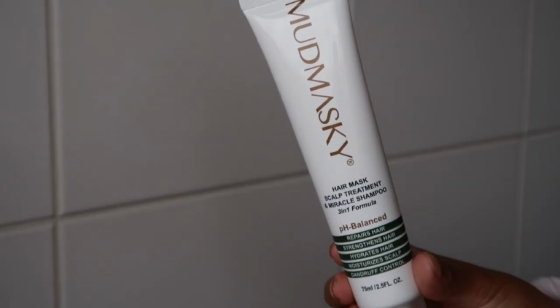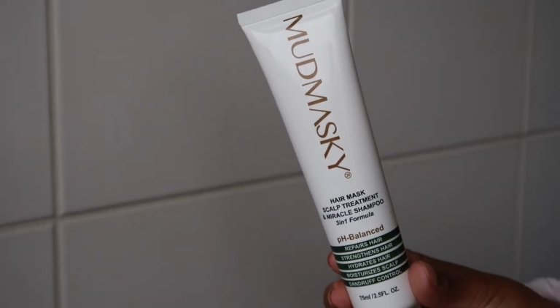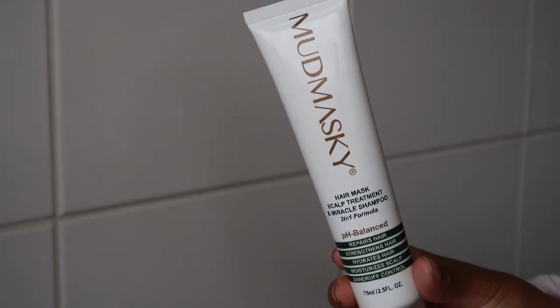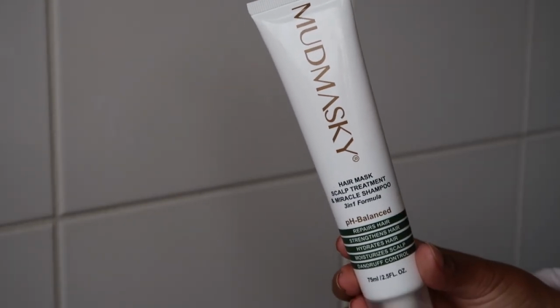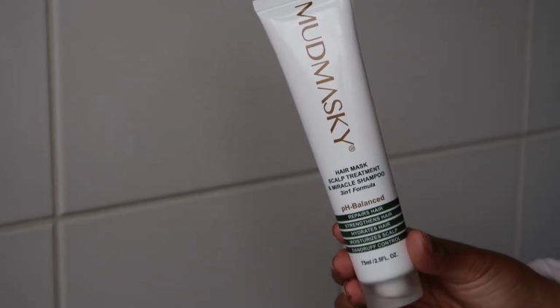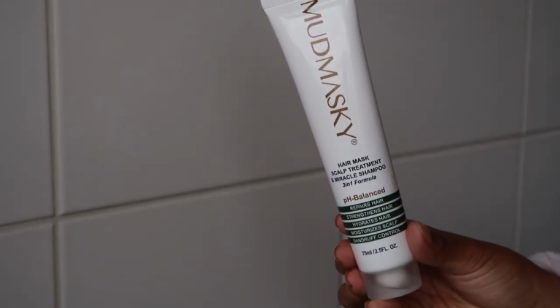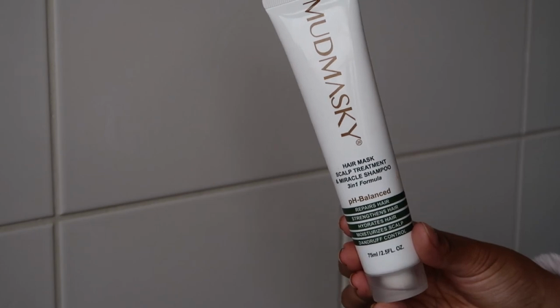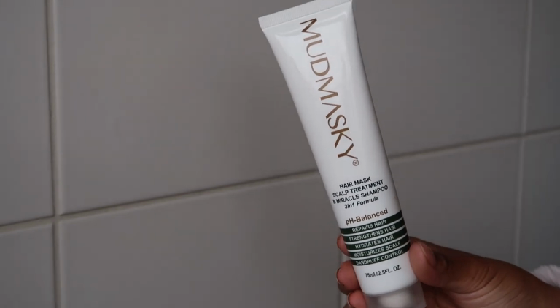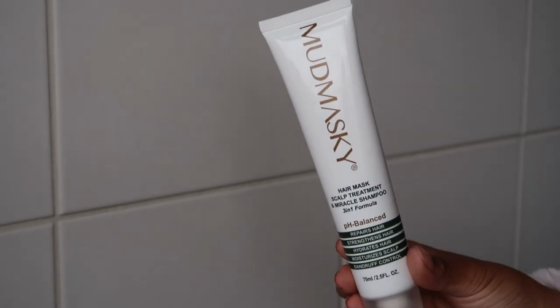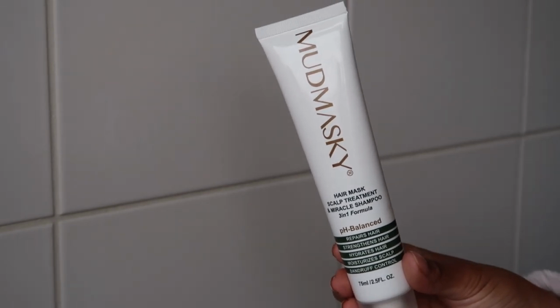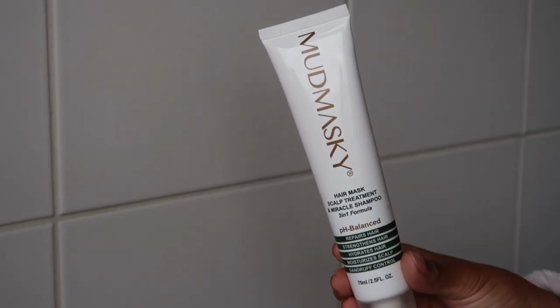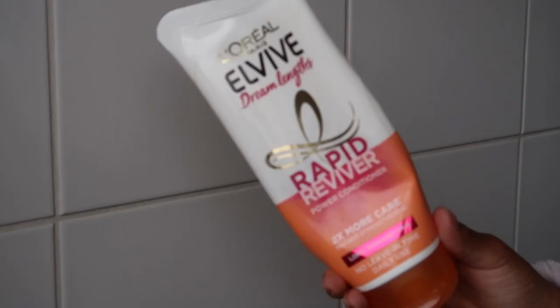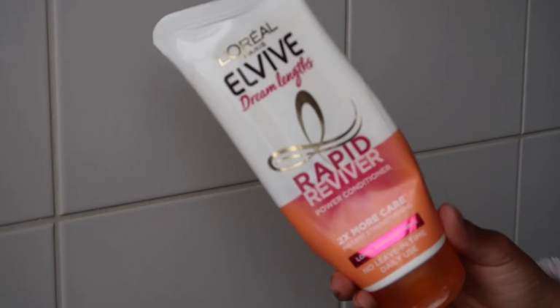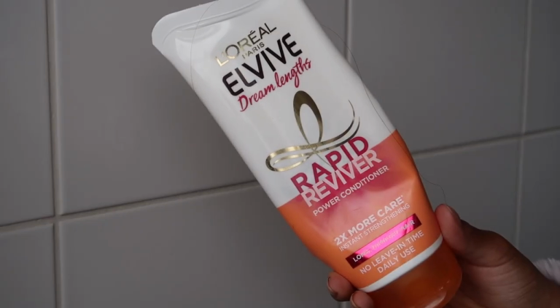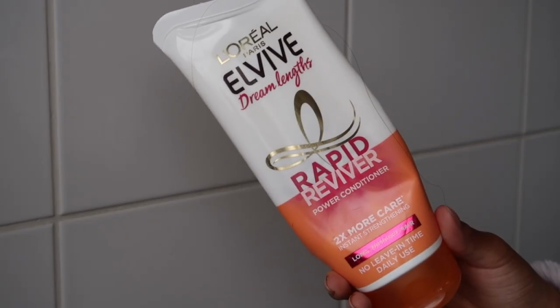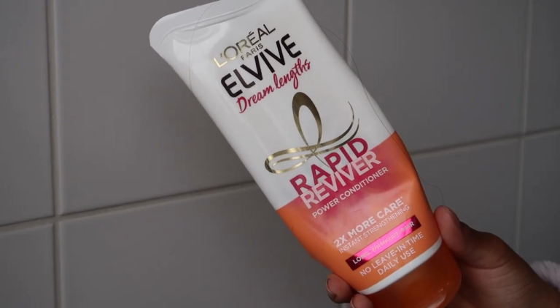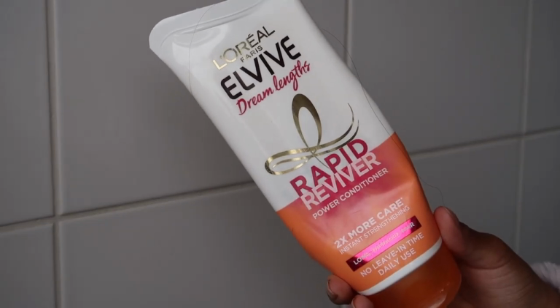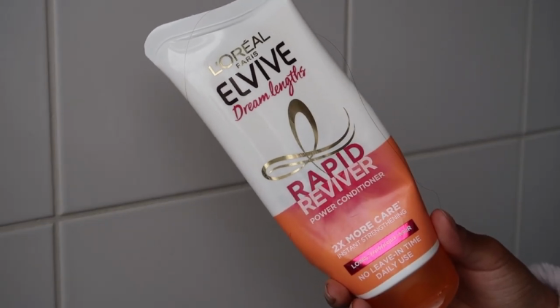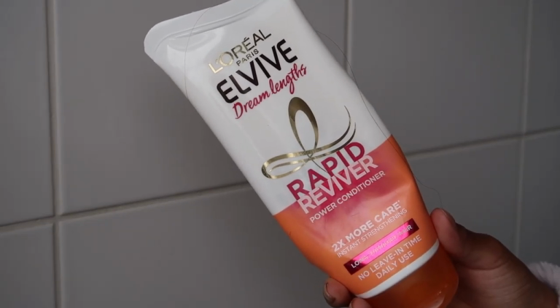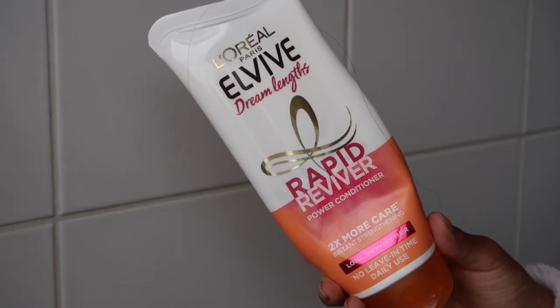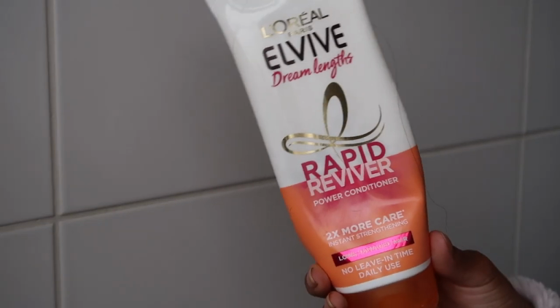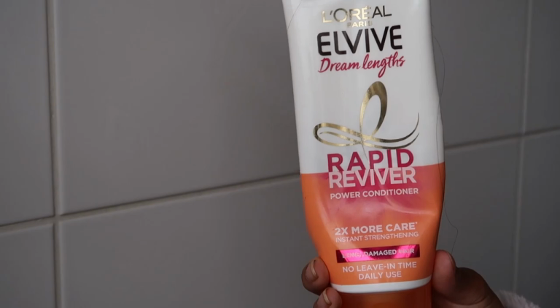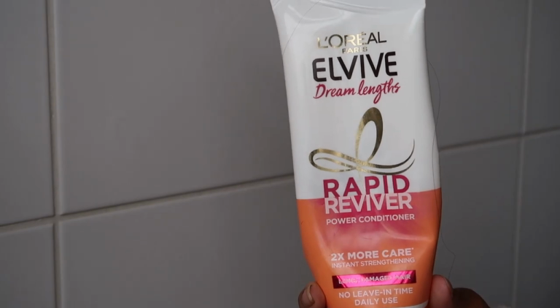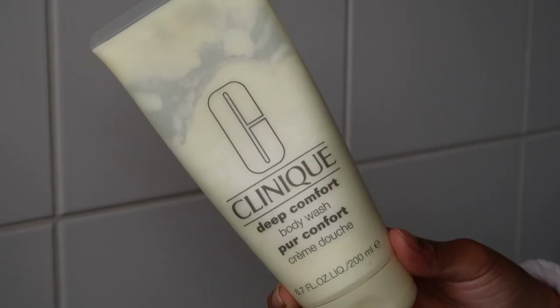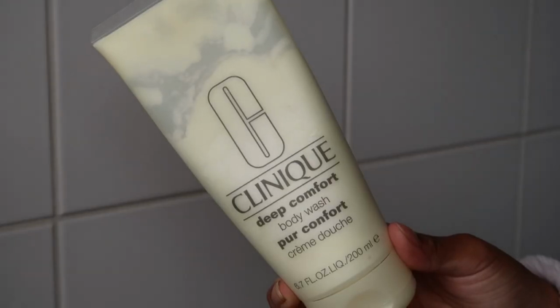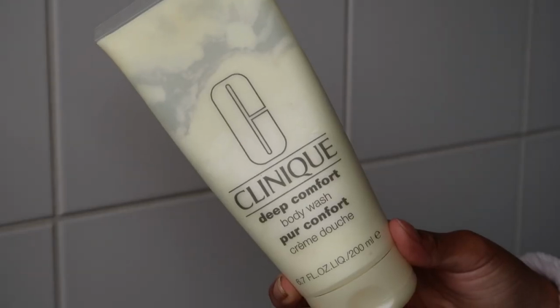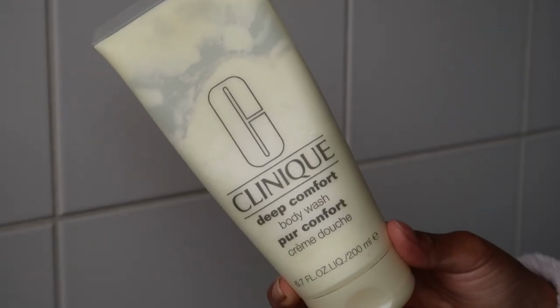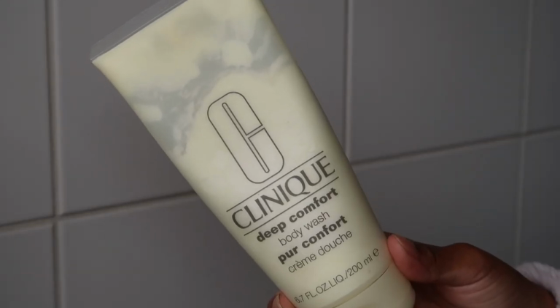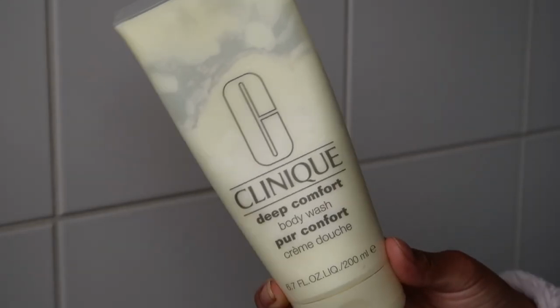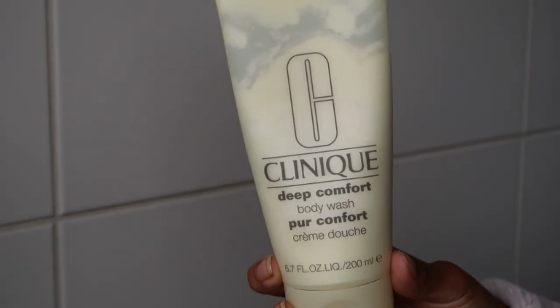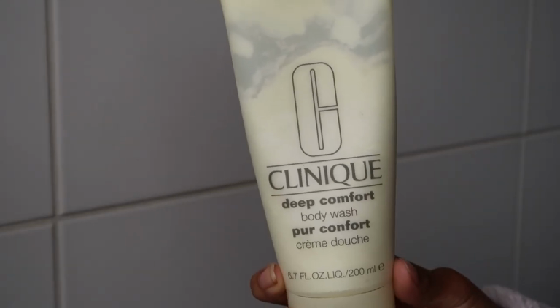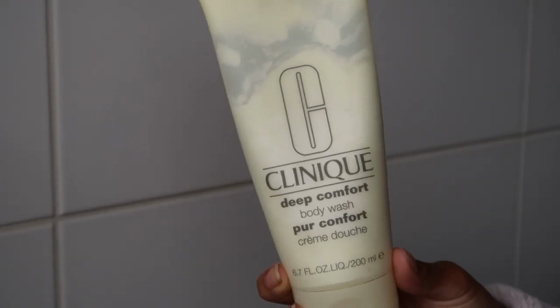Before the shower I'm going to take the Mud Masky Hair Mask Shampoo. I'm then going to take the L'Oreal Dreamlamps Rapid Reviver Conditioner and then for my shower I'm going to take the Clinique Deep Comfort Body Wash.